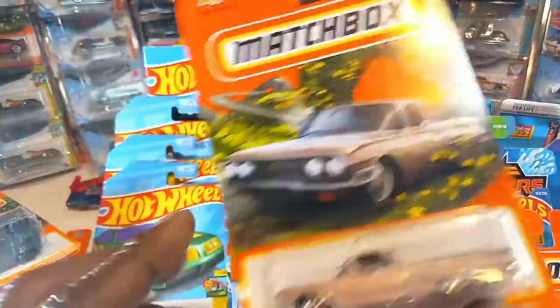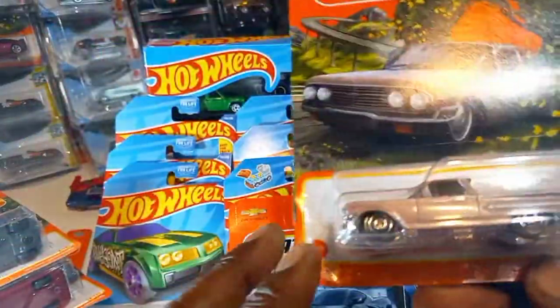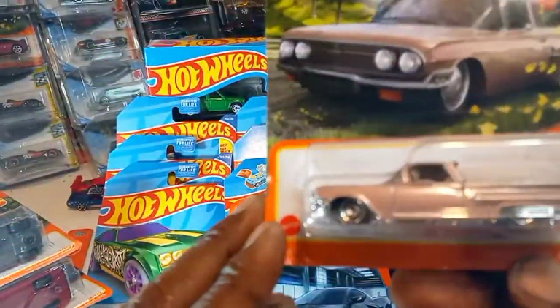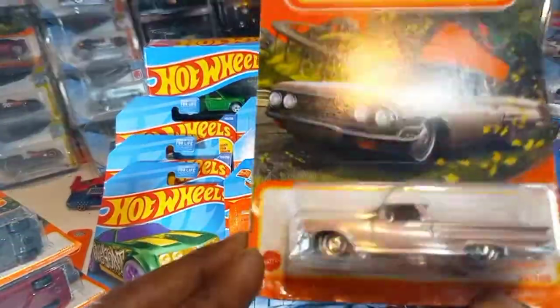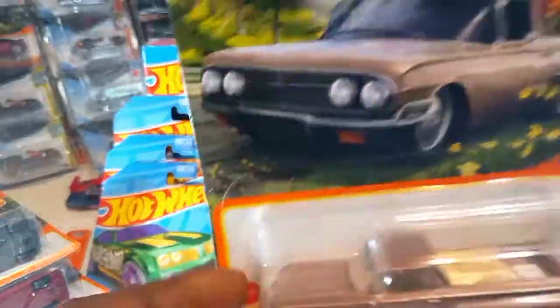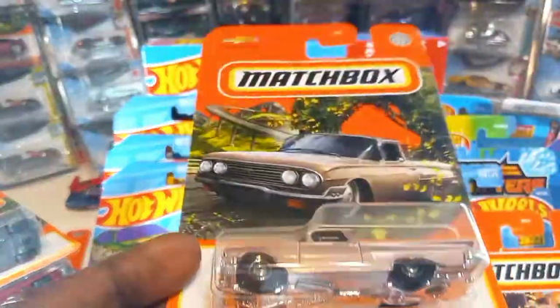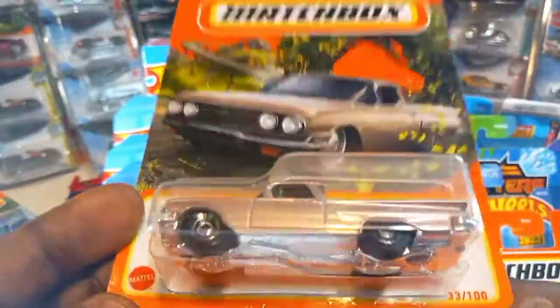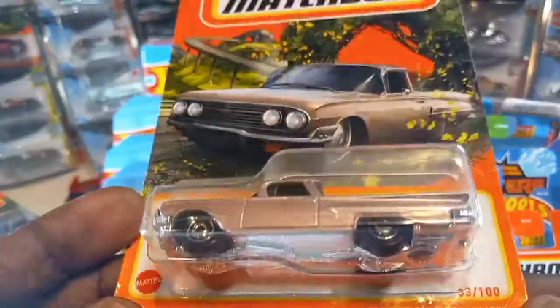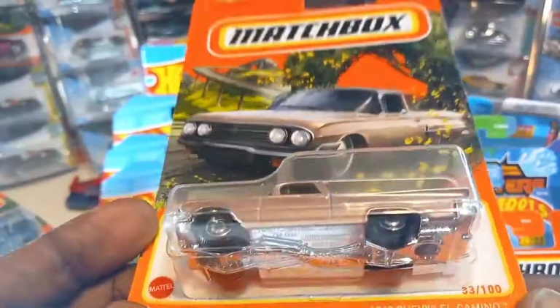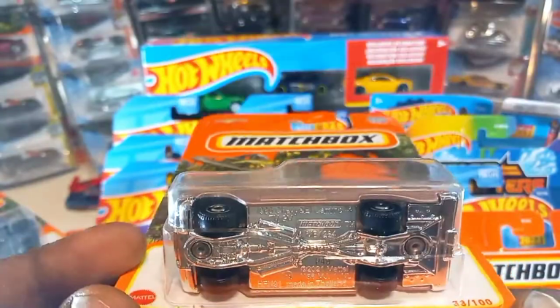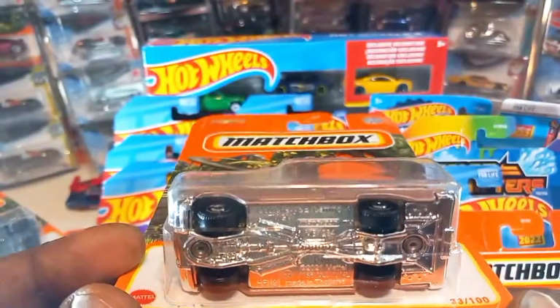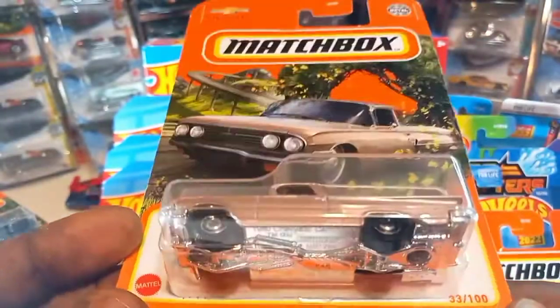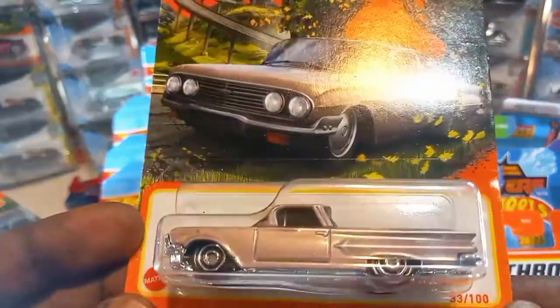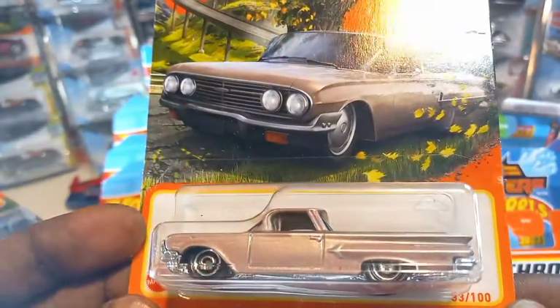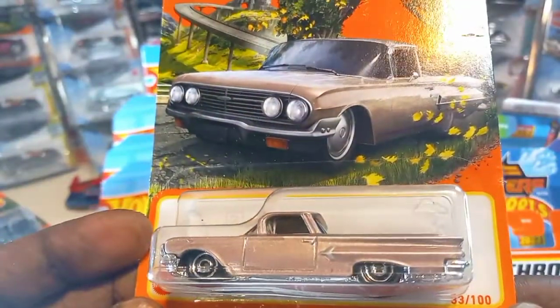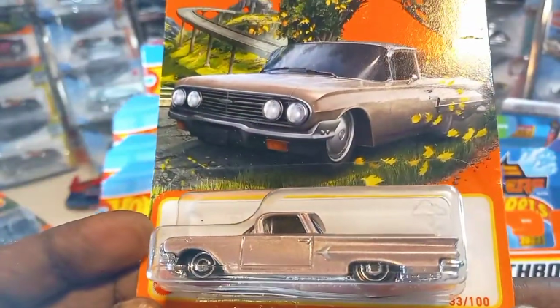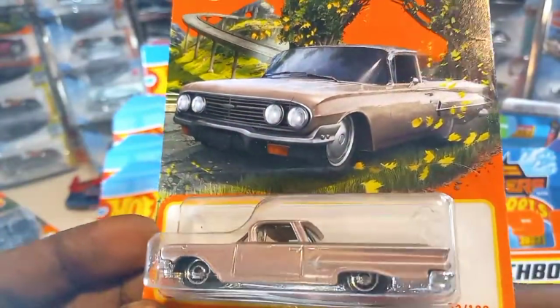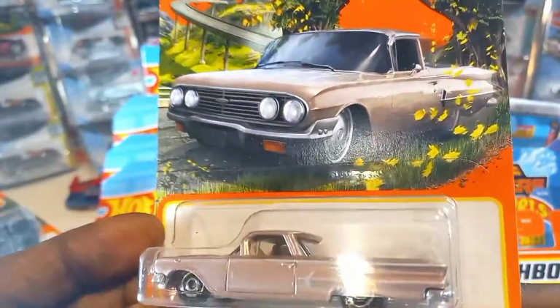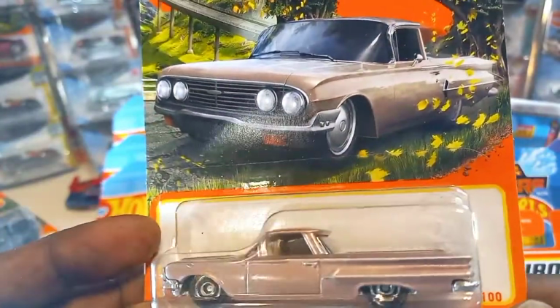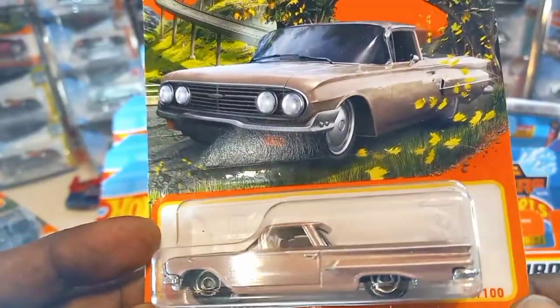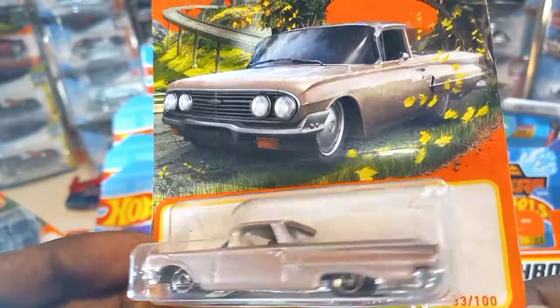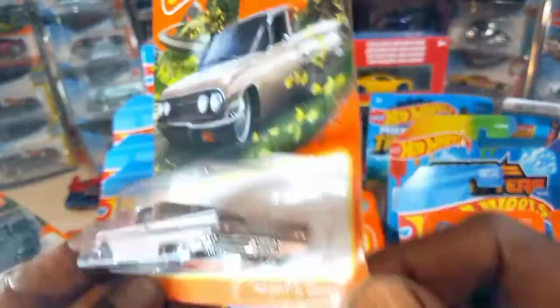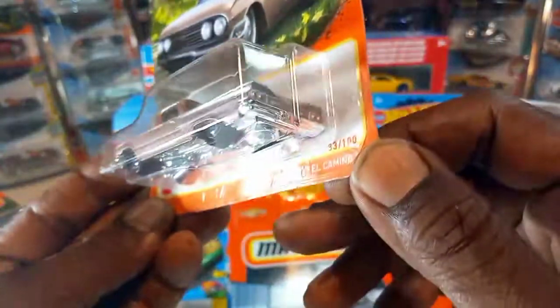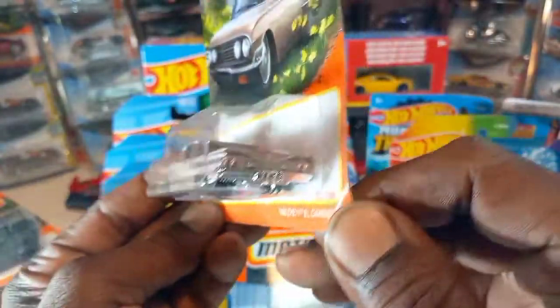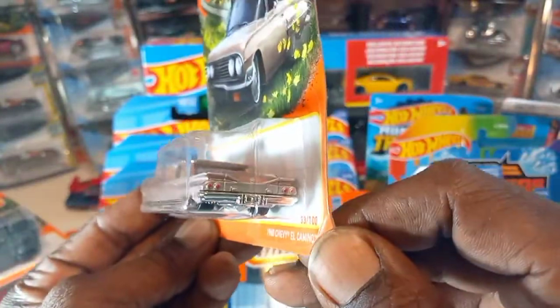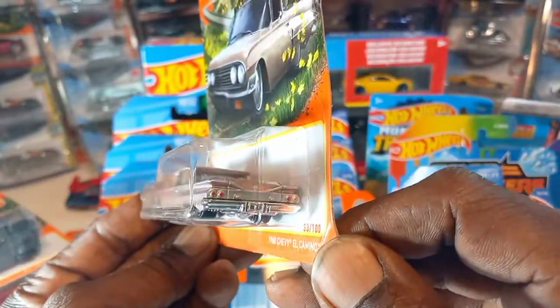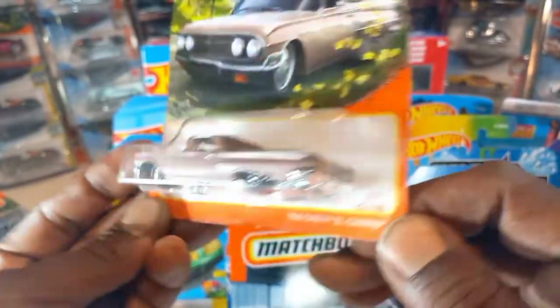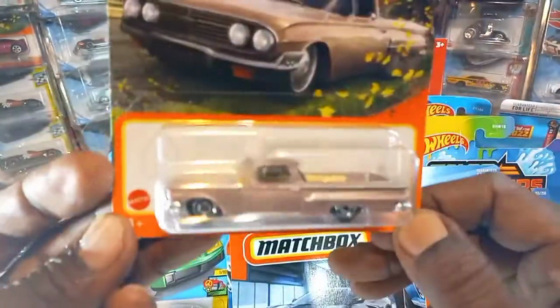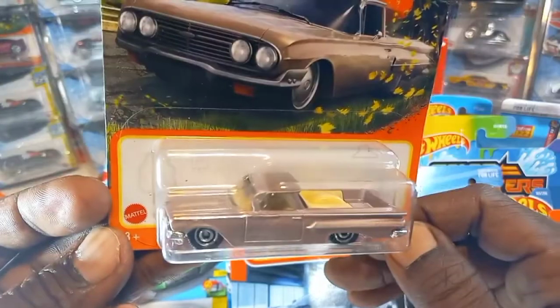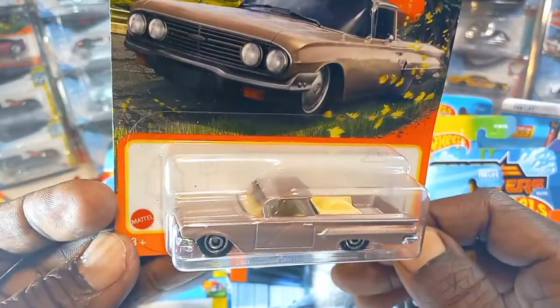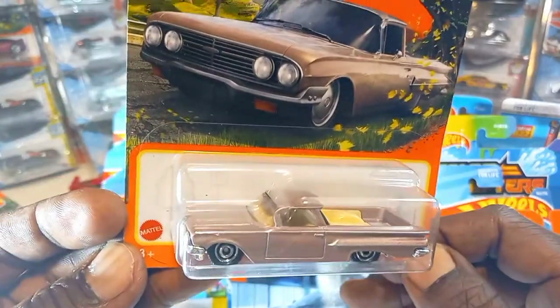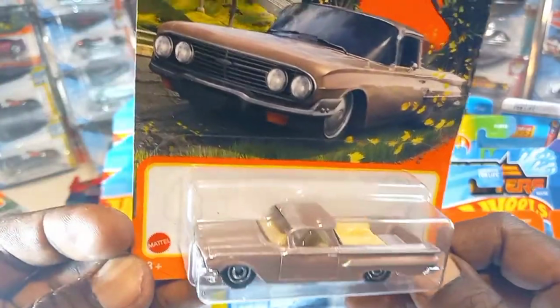1960 Chevy El Camino, chrome base. Look at that thing — look at the lines on that thing, woo! Check that out, sitting low.